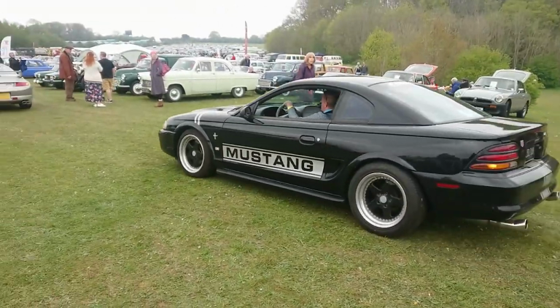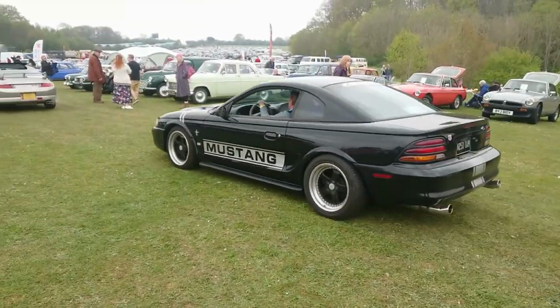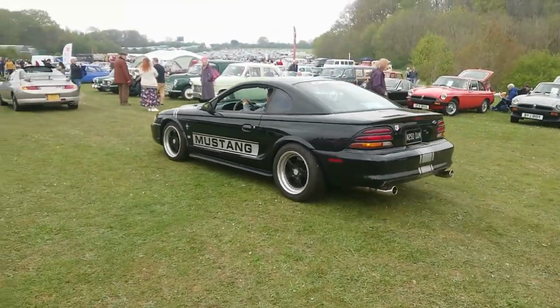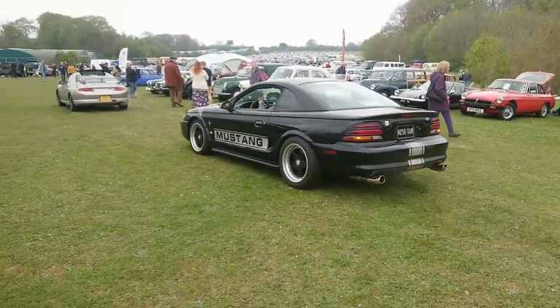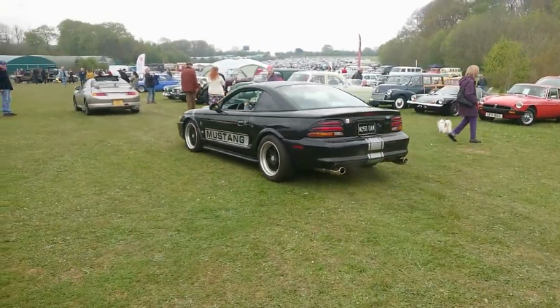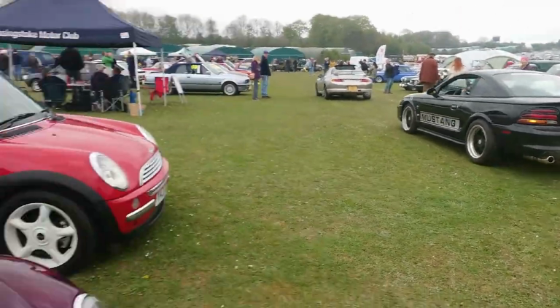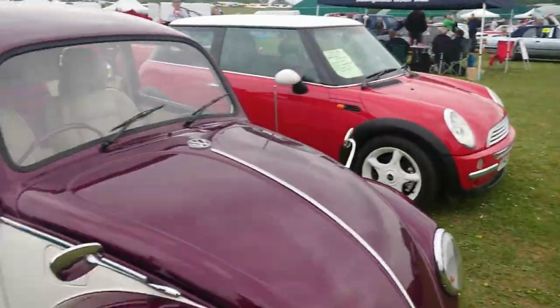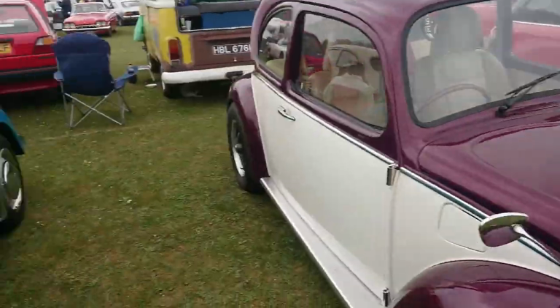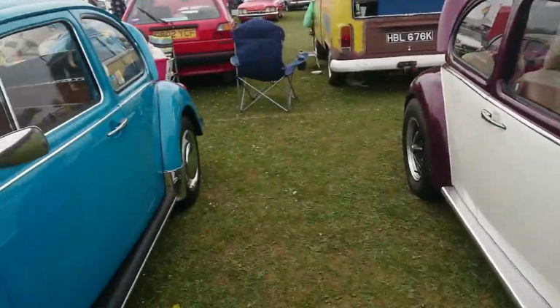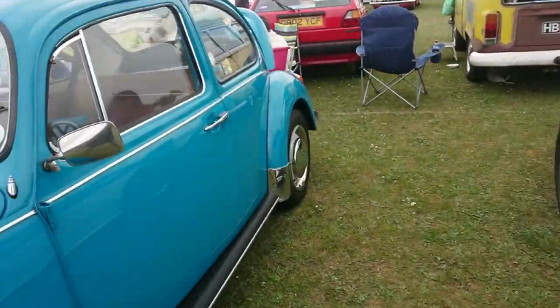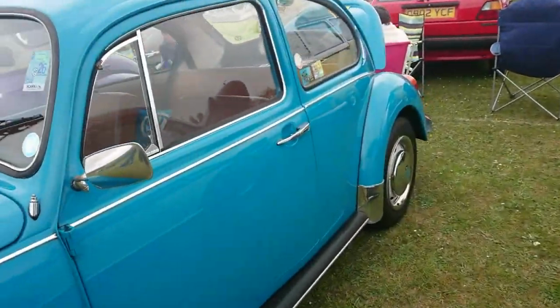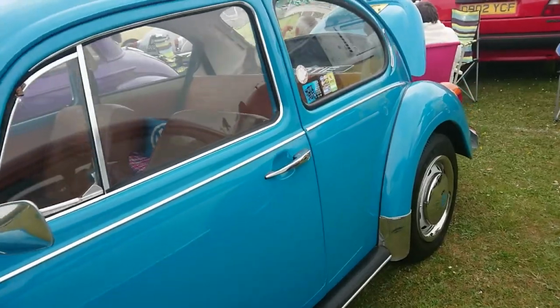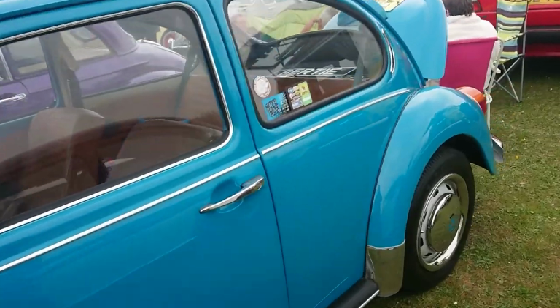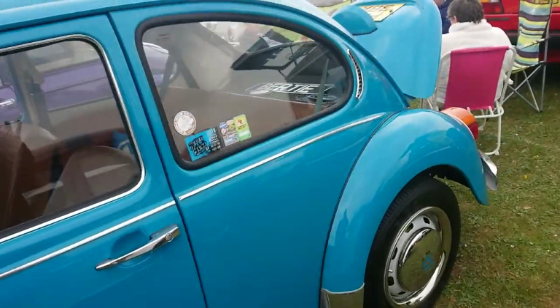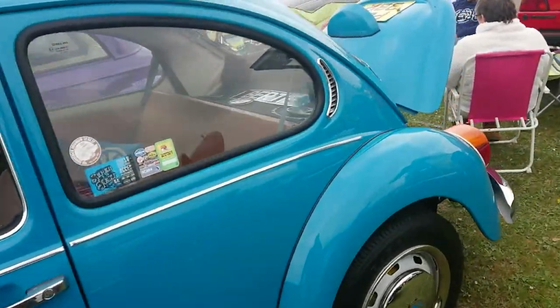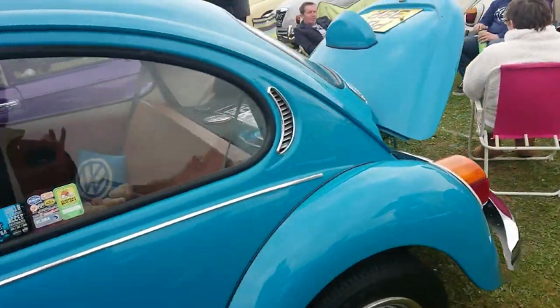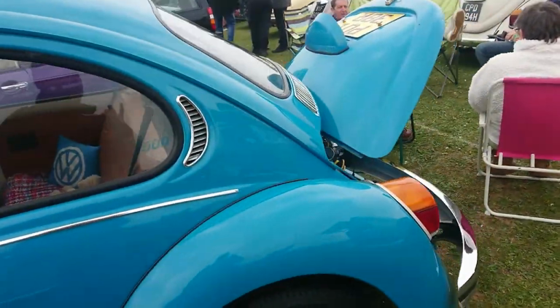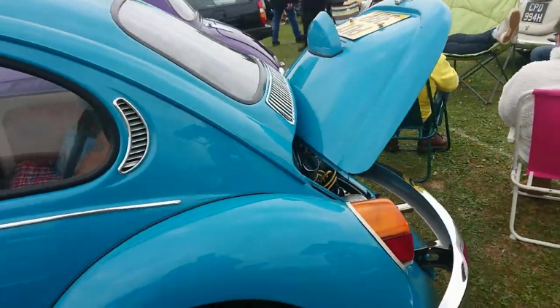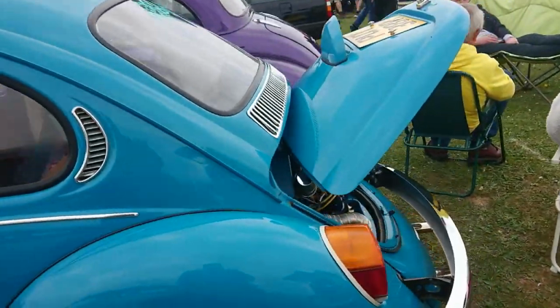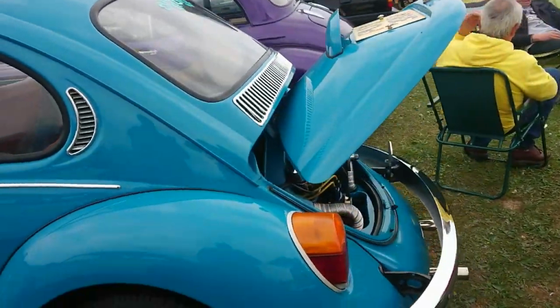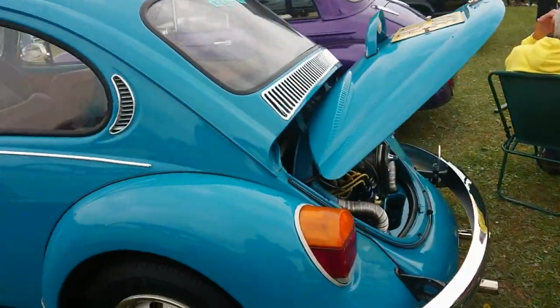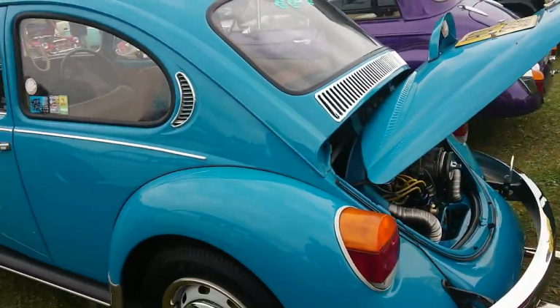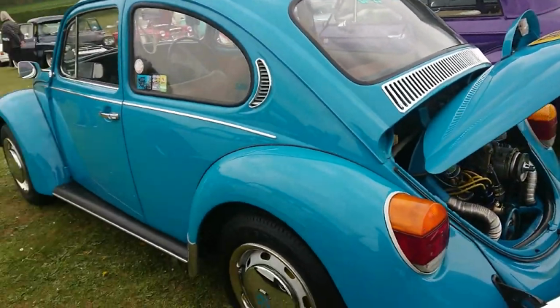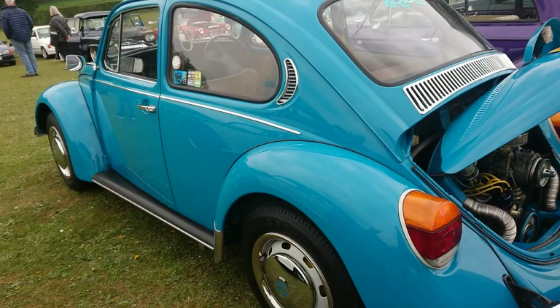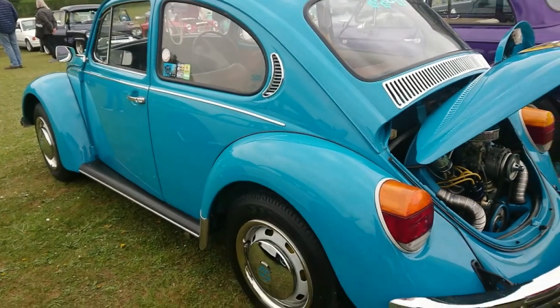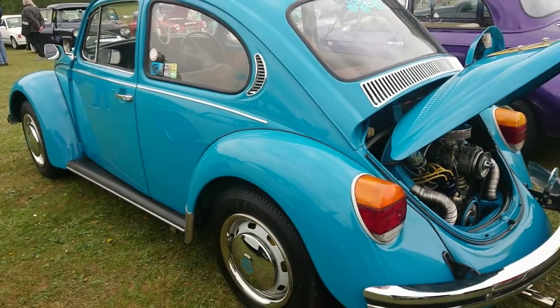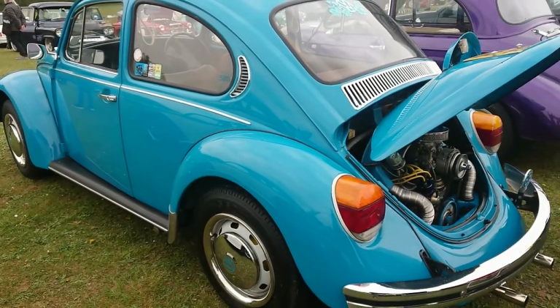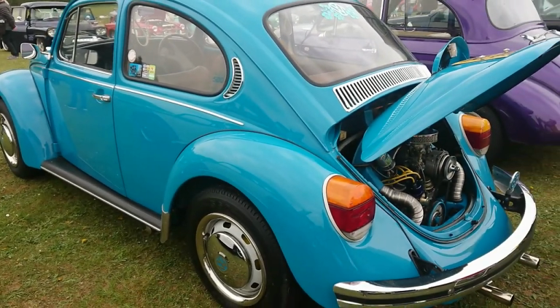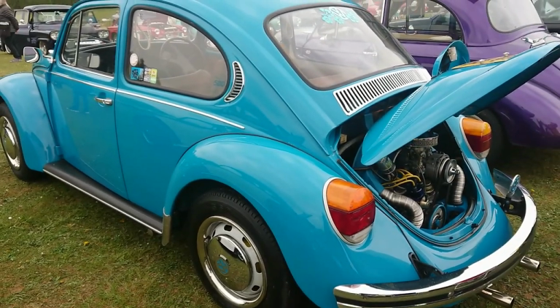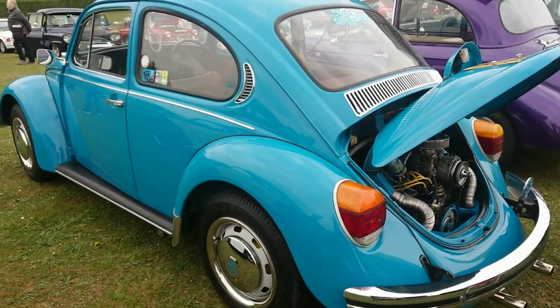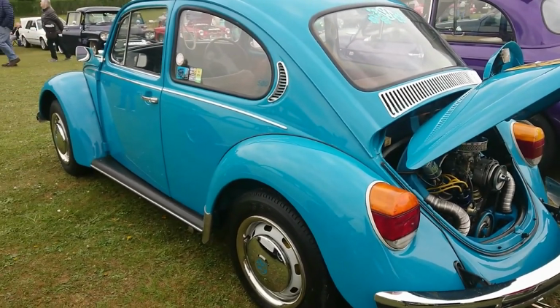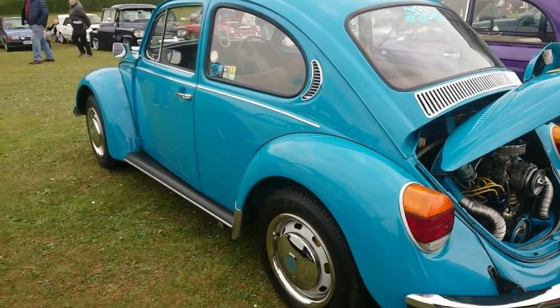This one's called Bertie the Beetle — about a 1995. Bertie's not got an engine size on the bonnet.